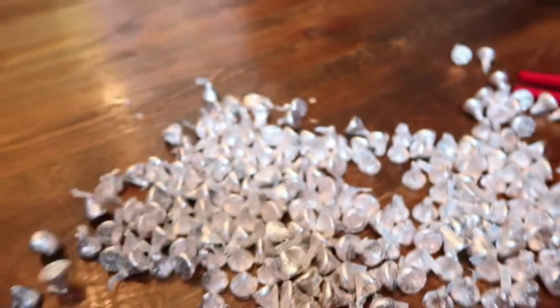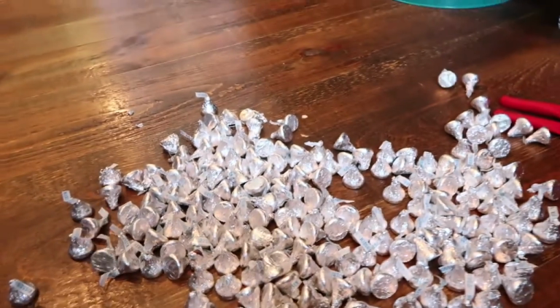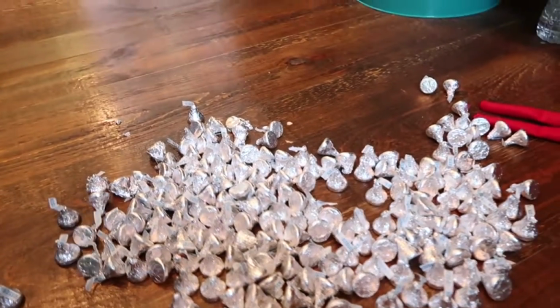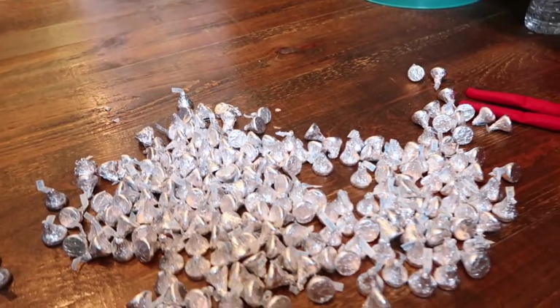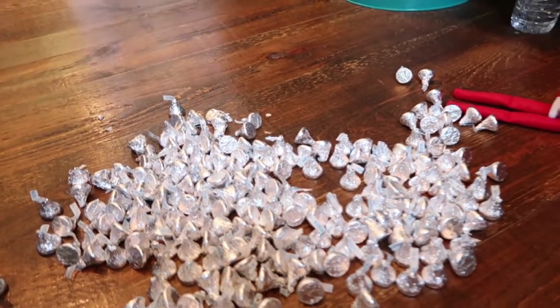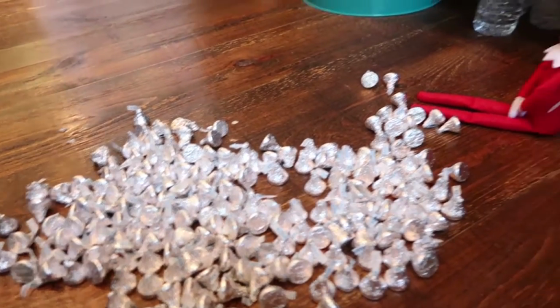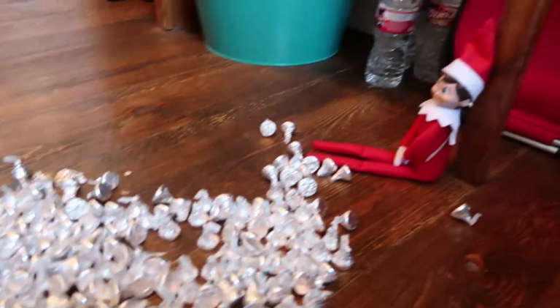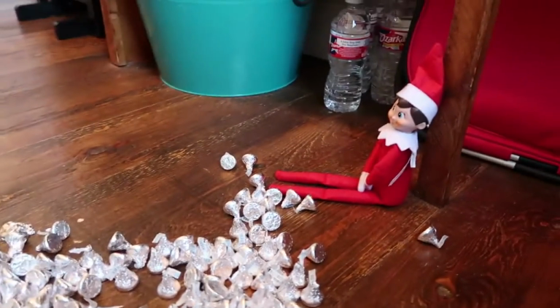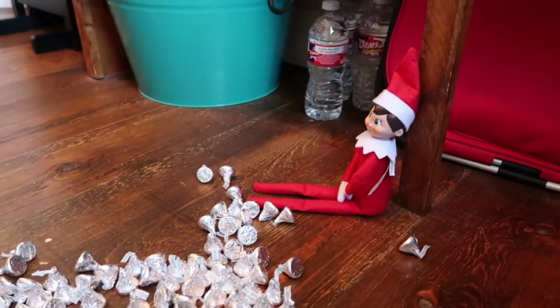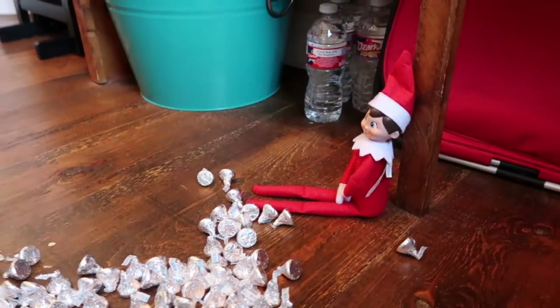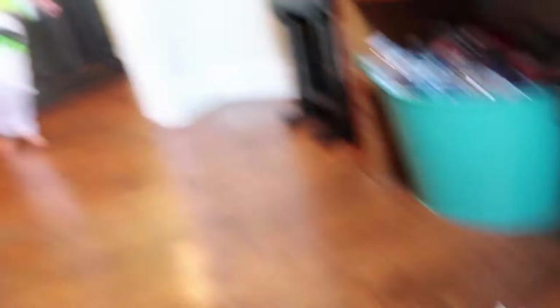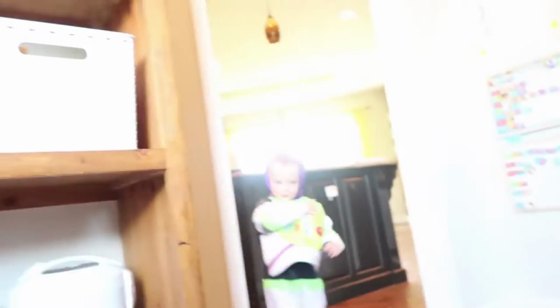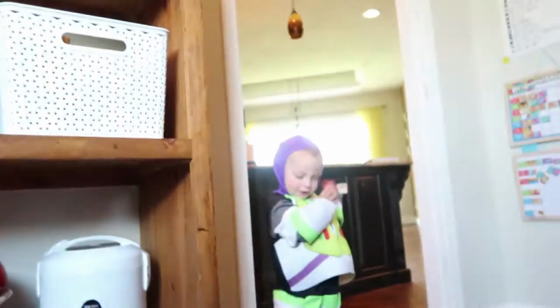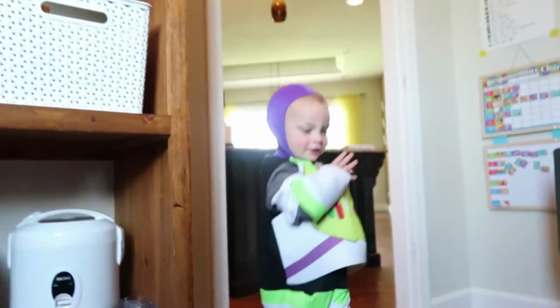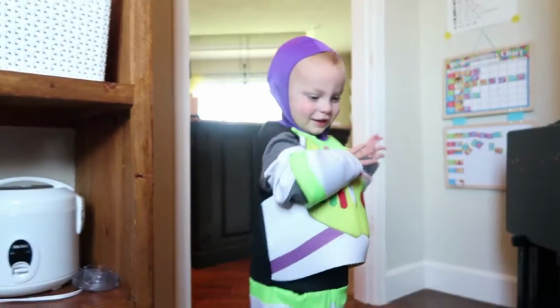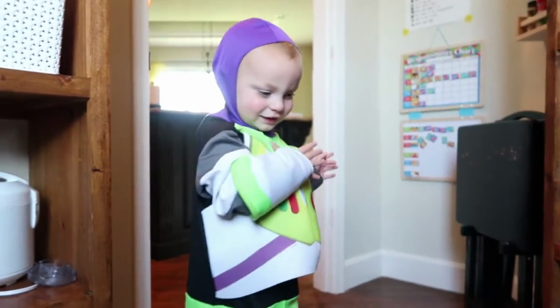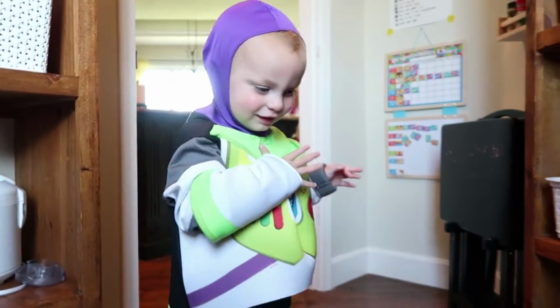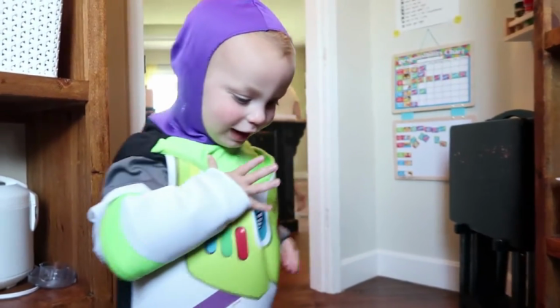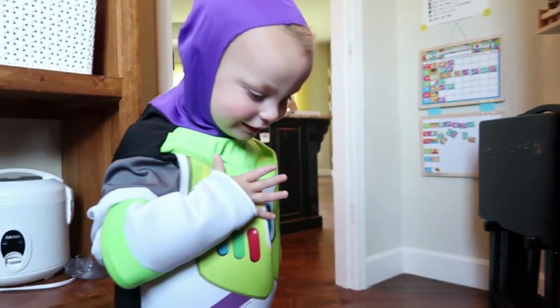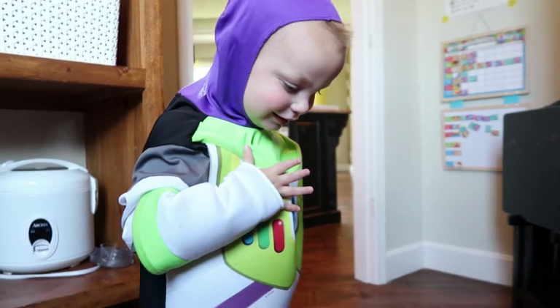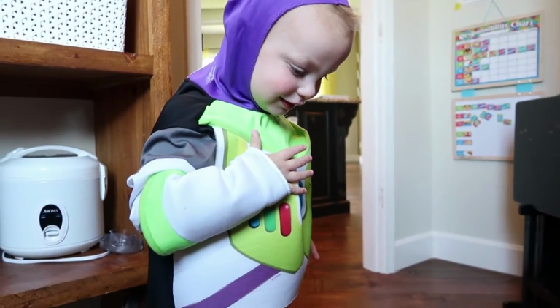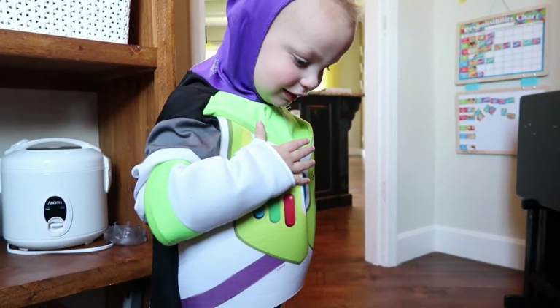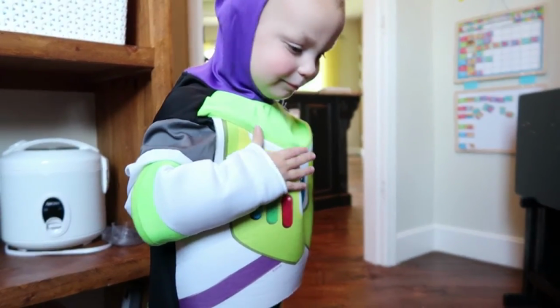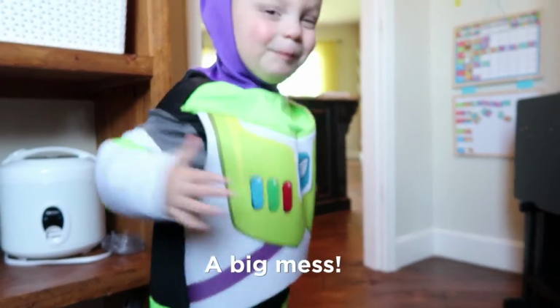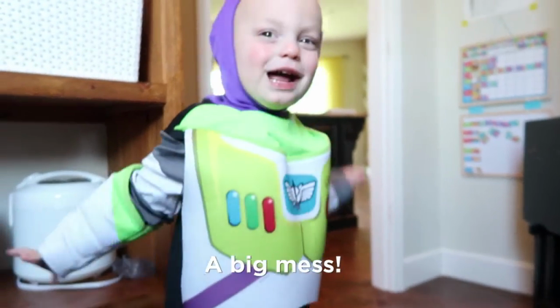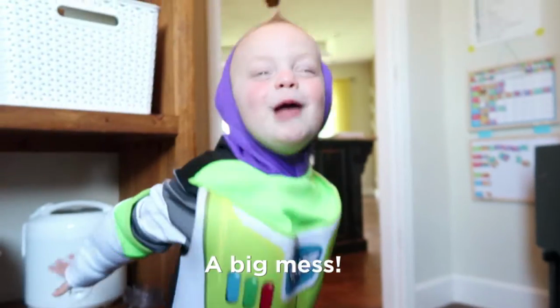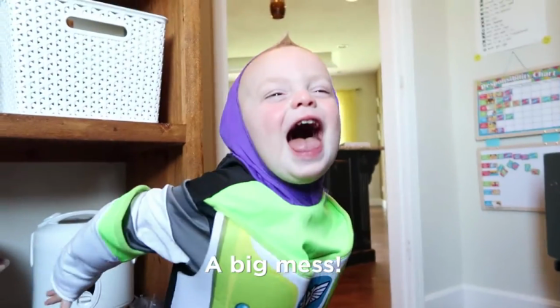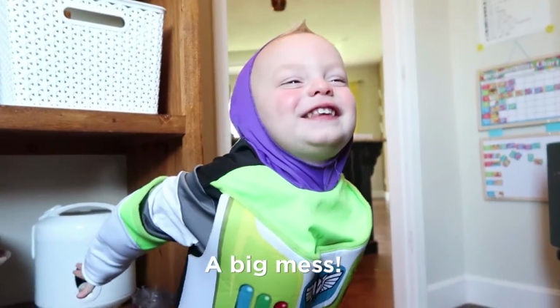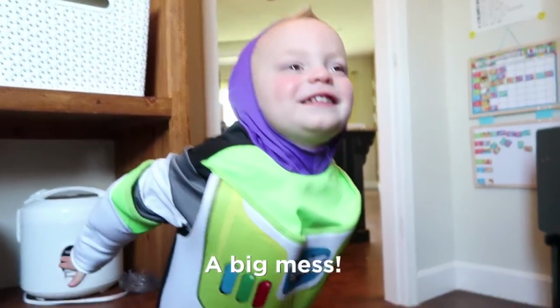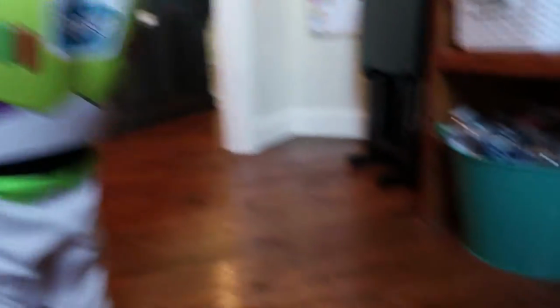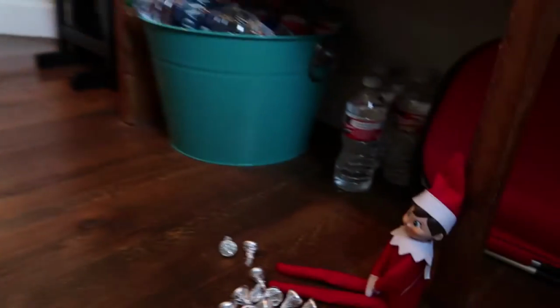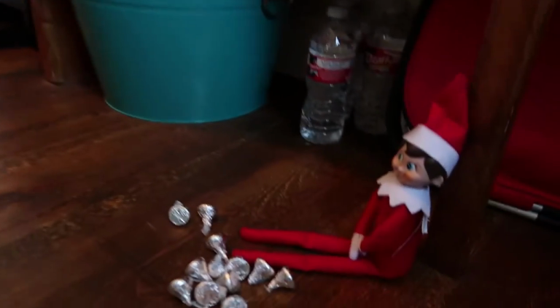Zeland, come here. Look what Mary did. What? What's in this? Oh, Mary.